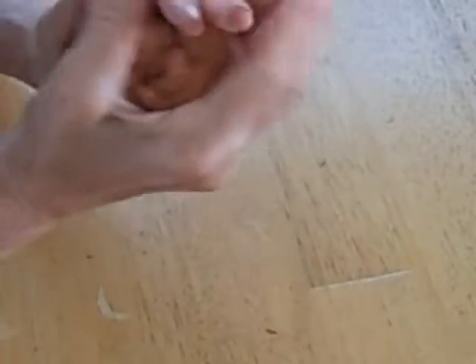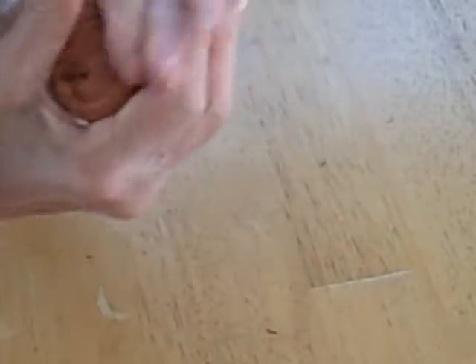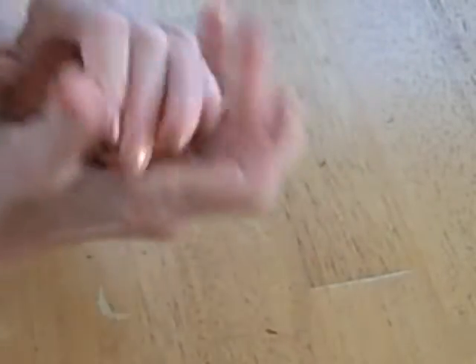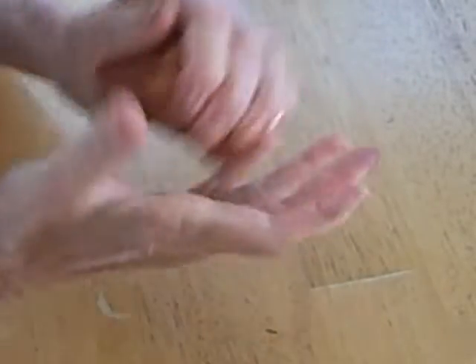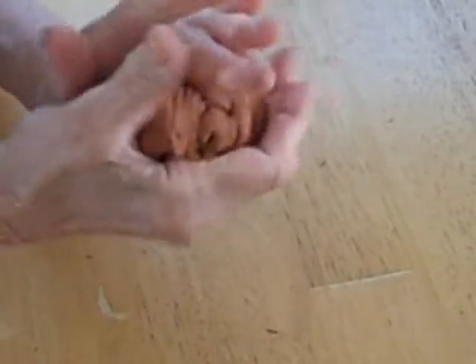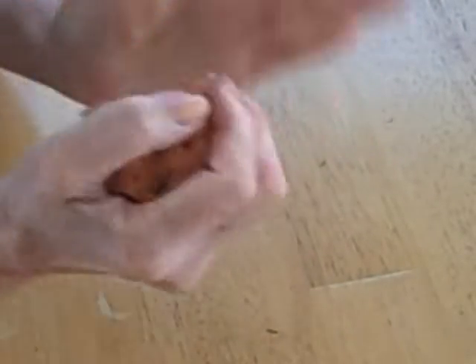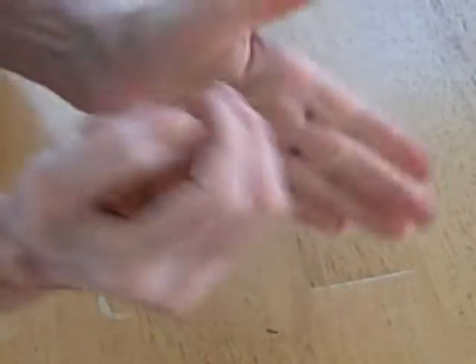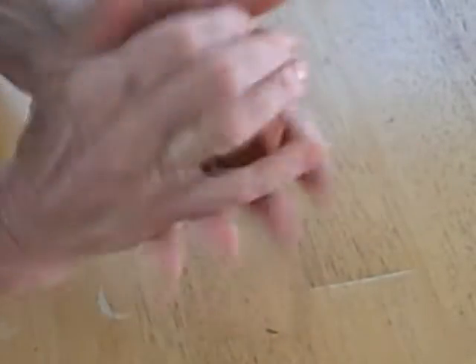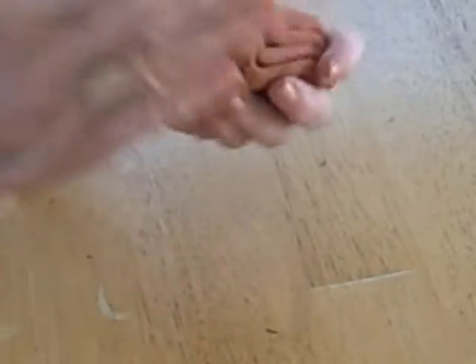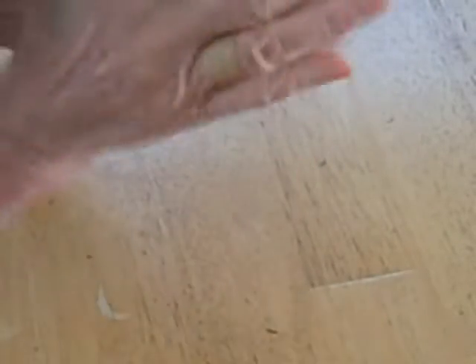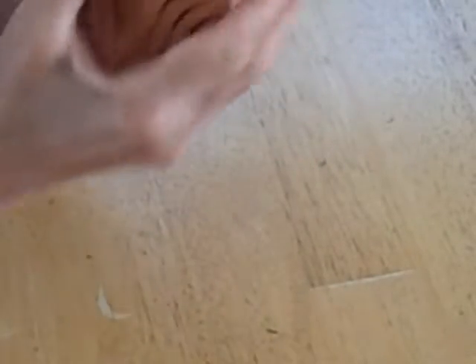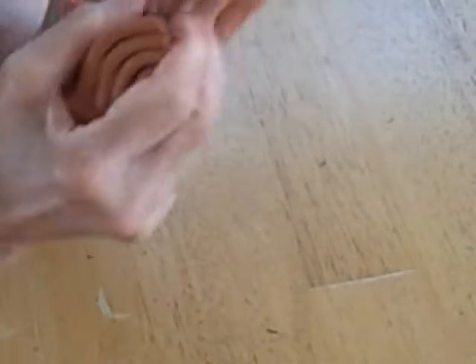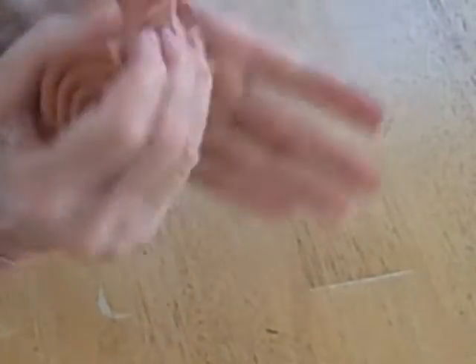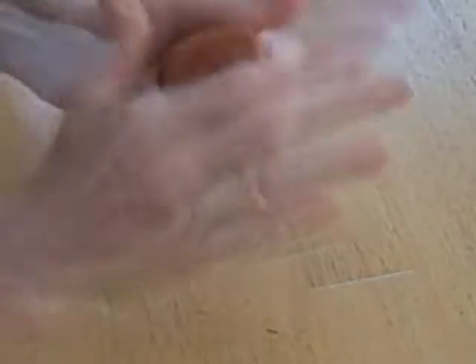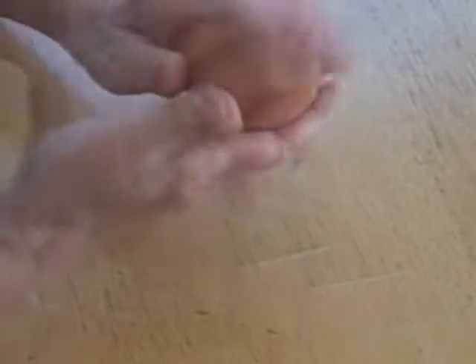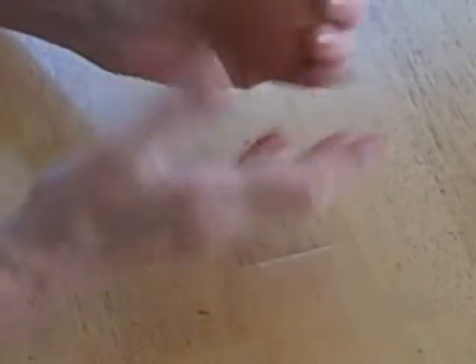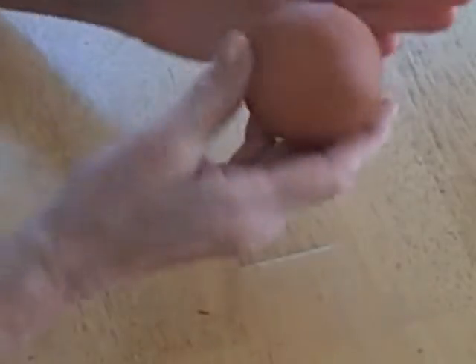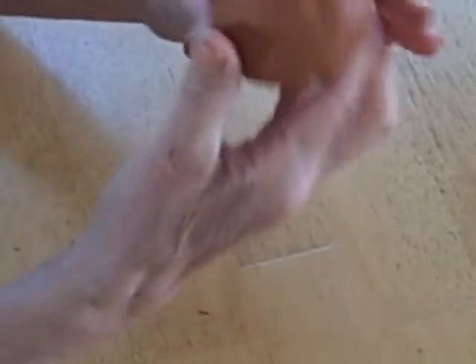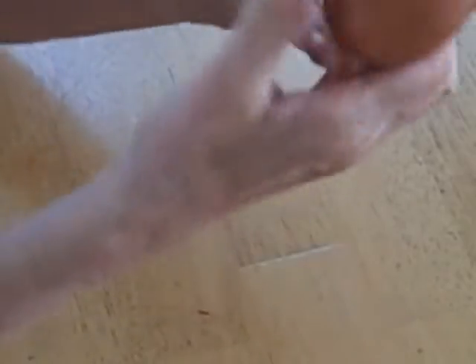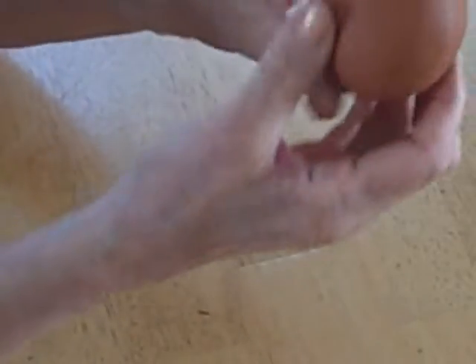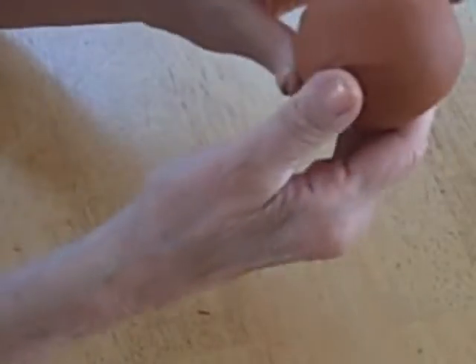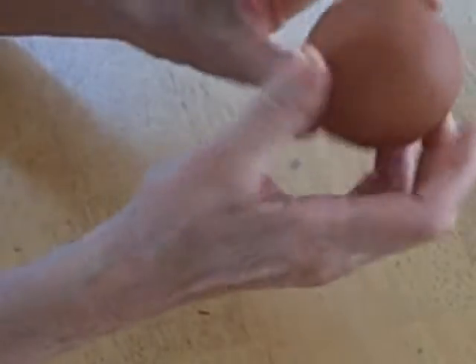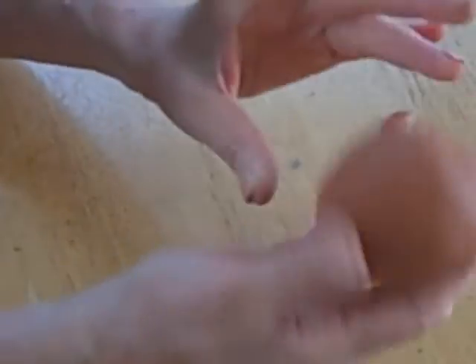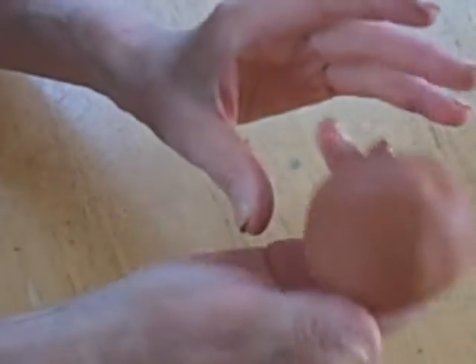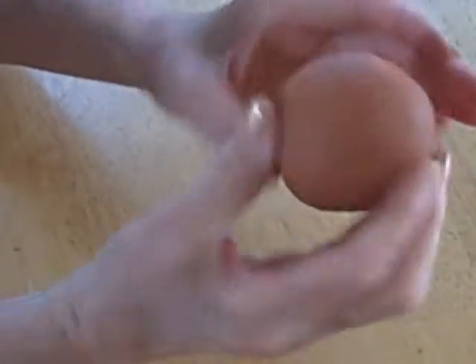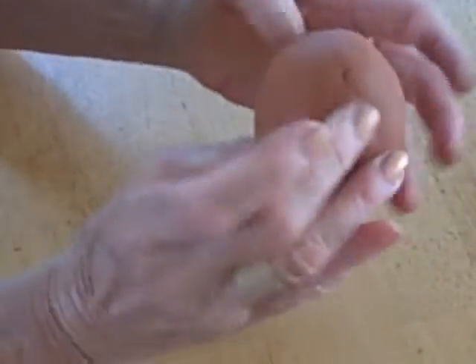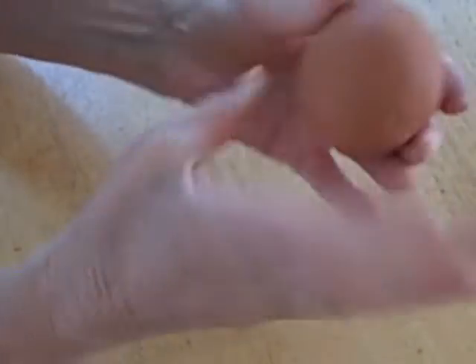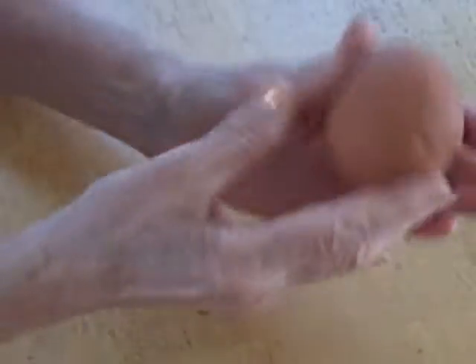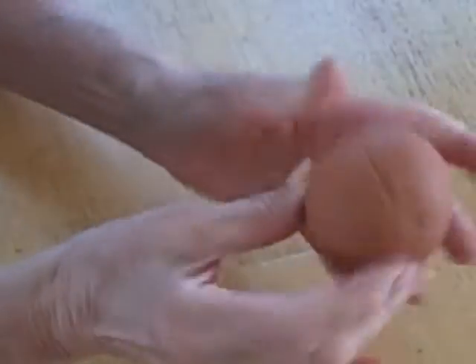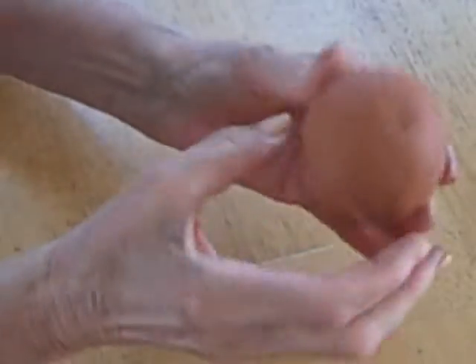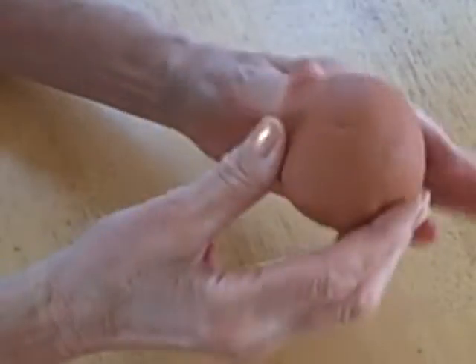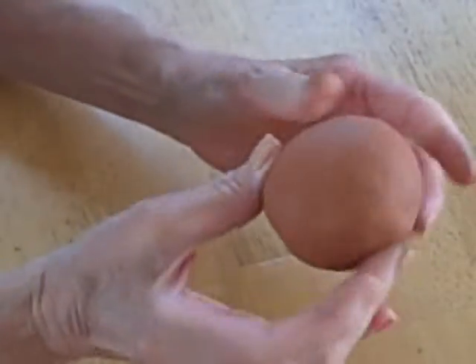The heat of your hands will help form the ball. There's the ball.